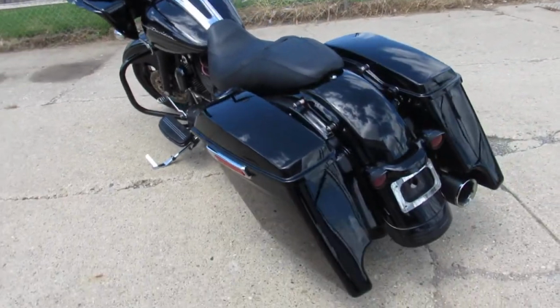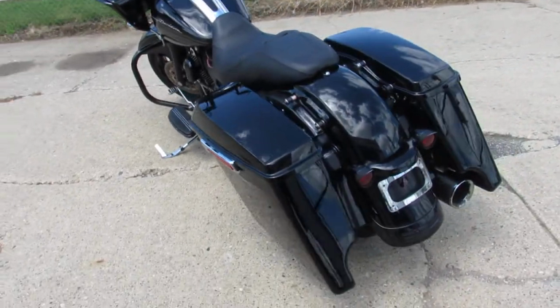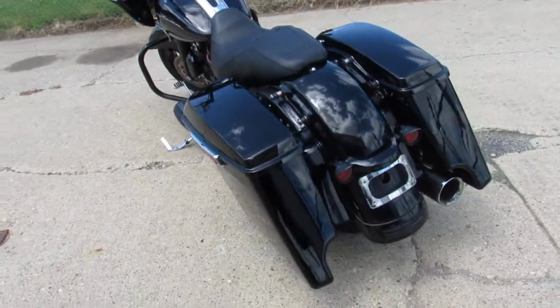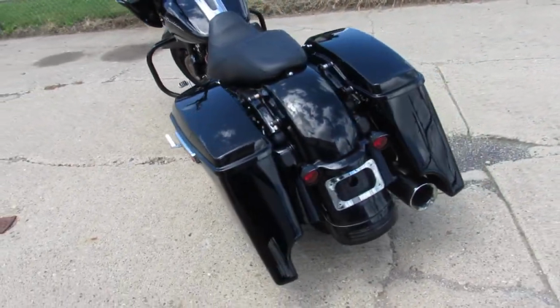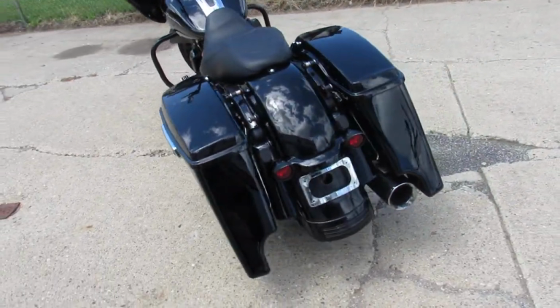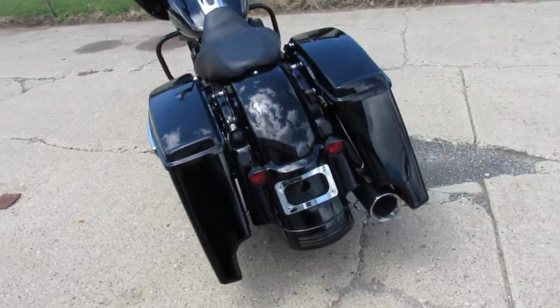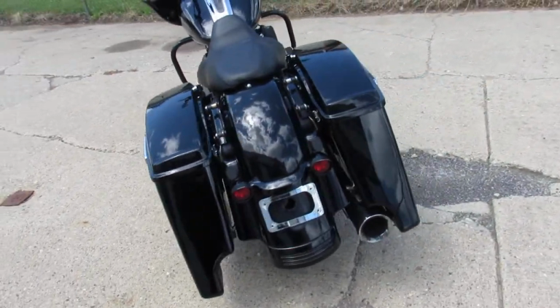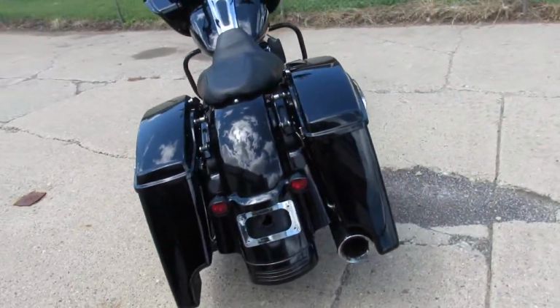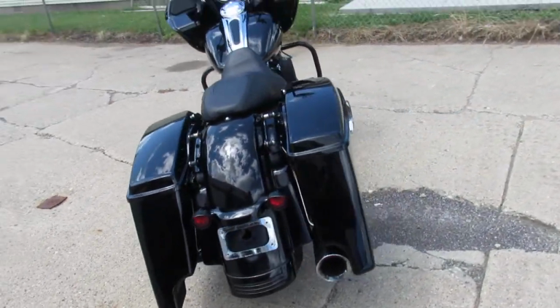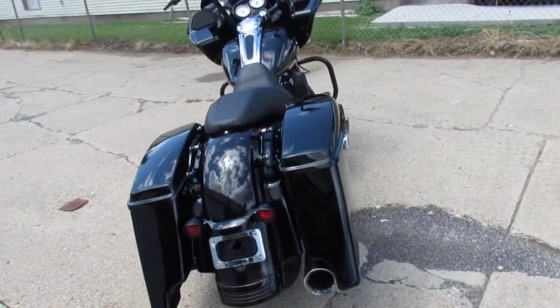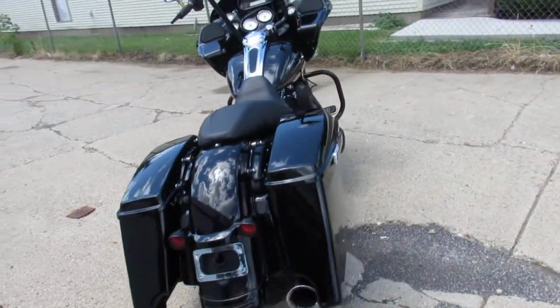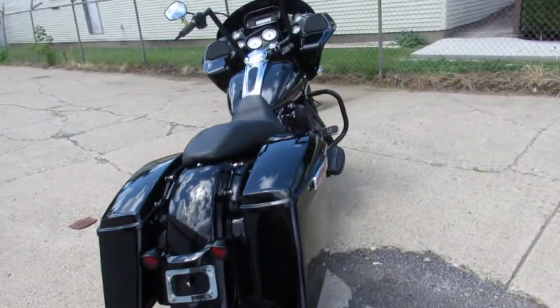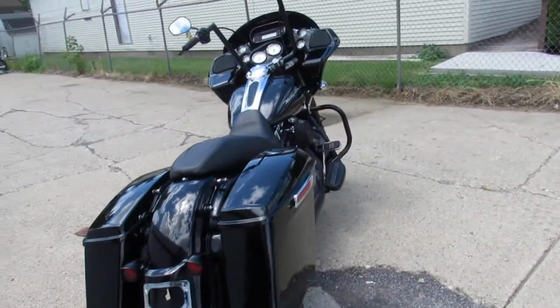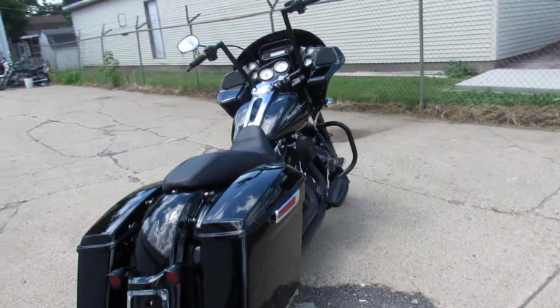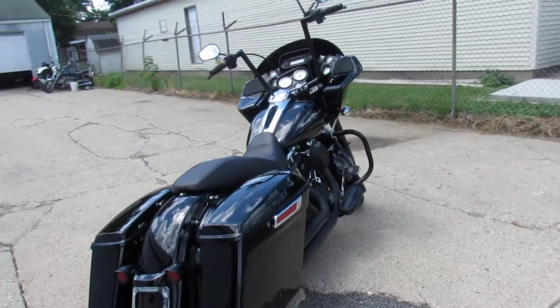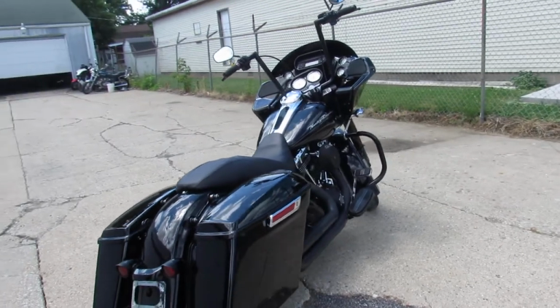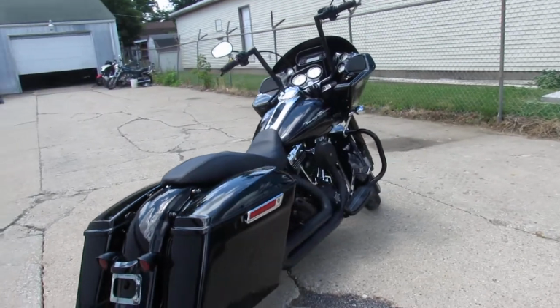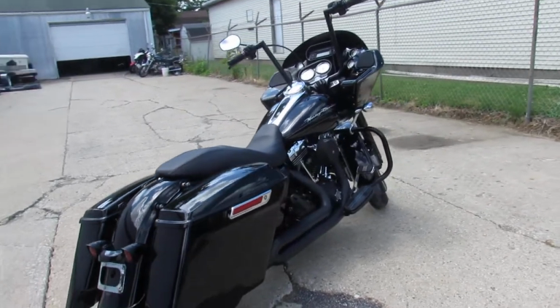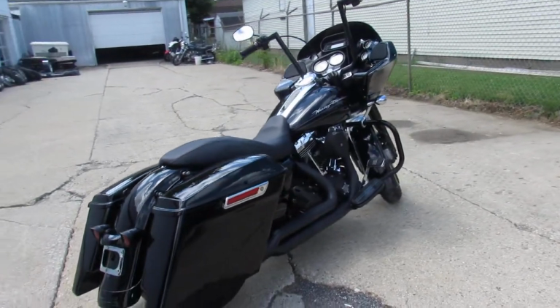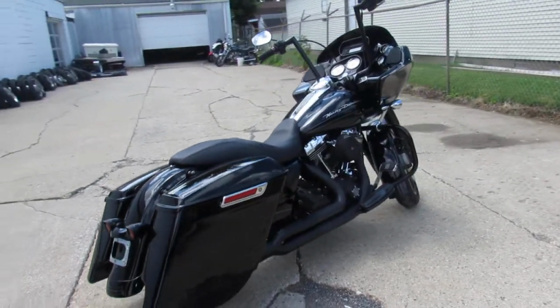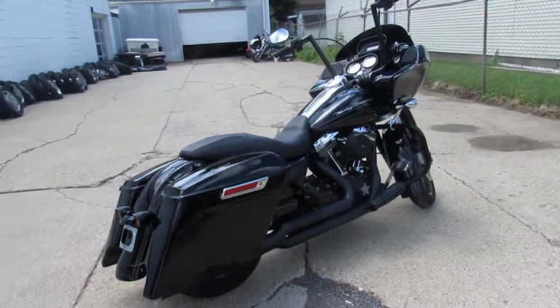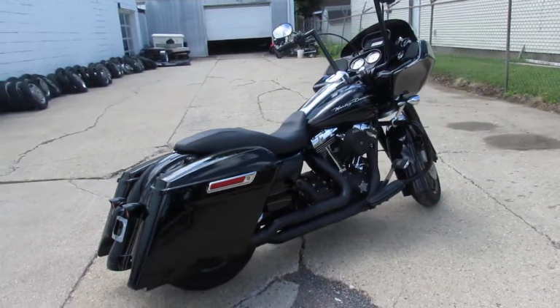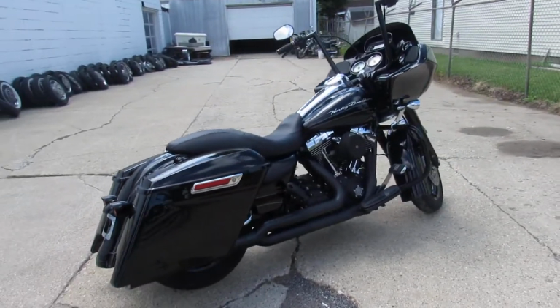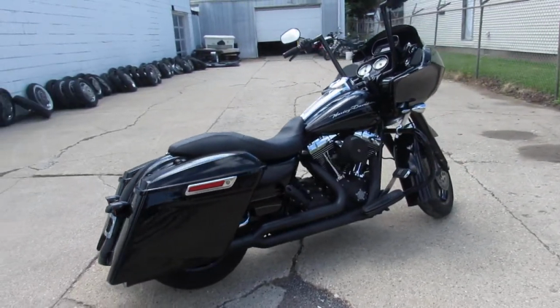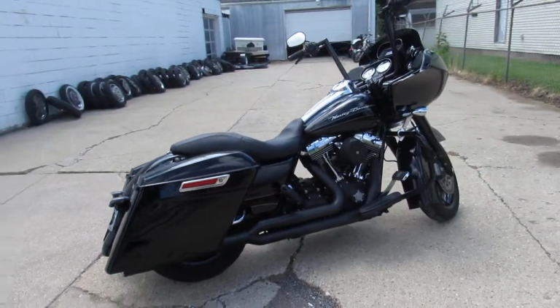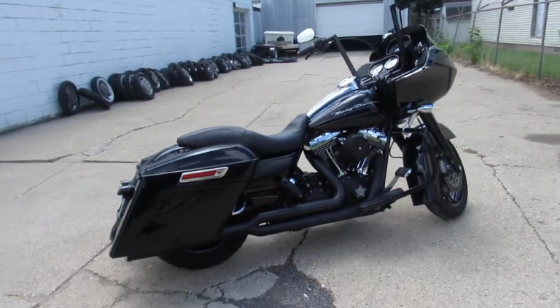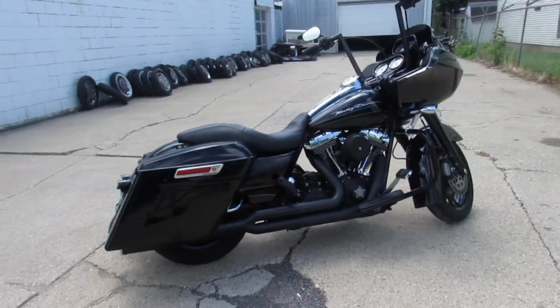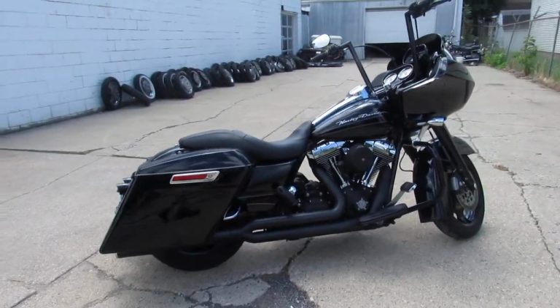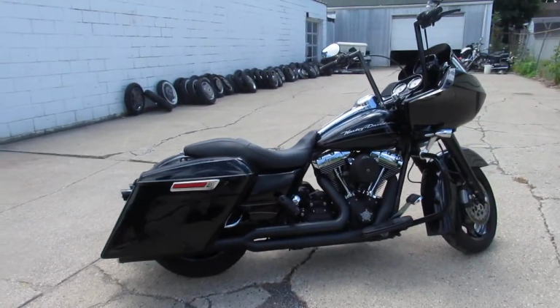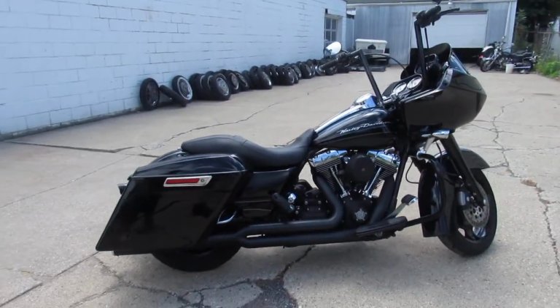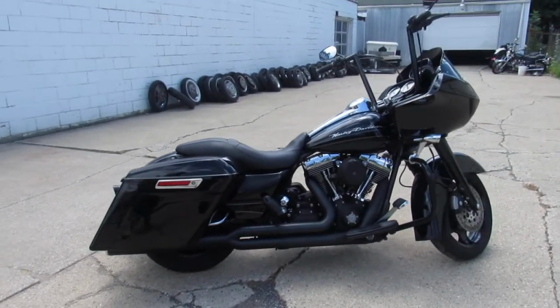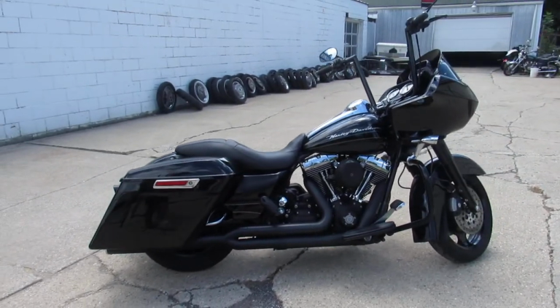Don't miss it, that's a 2011 Road Glide, only 10.9. Give us a call, we'll get it done, 810-648-9500.